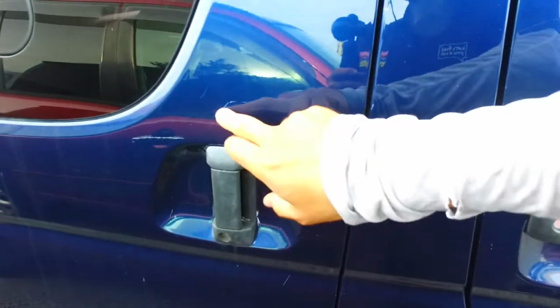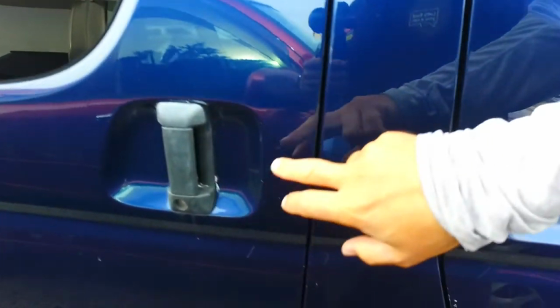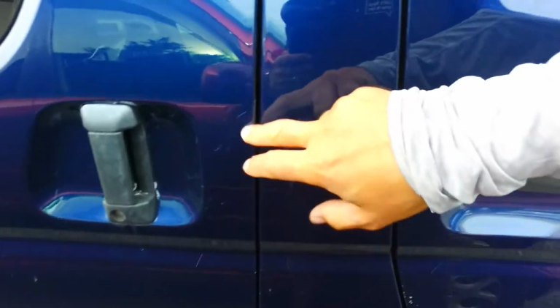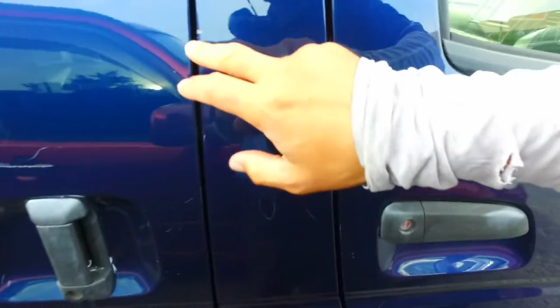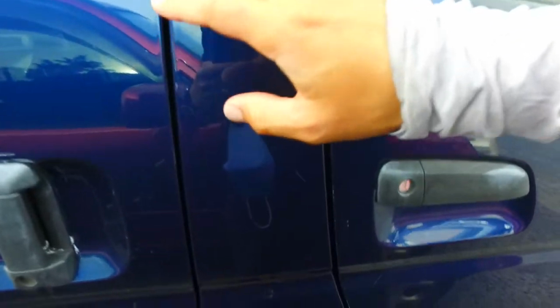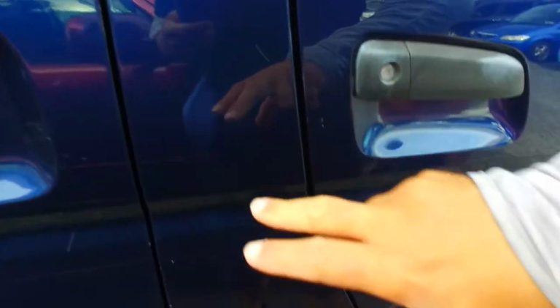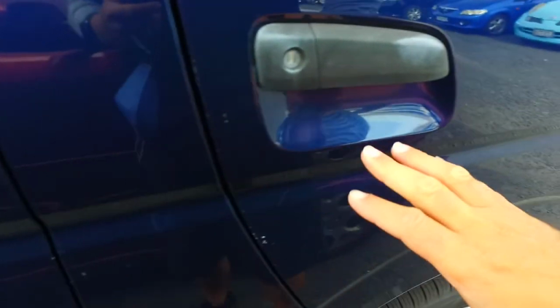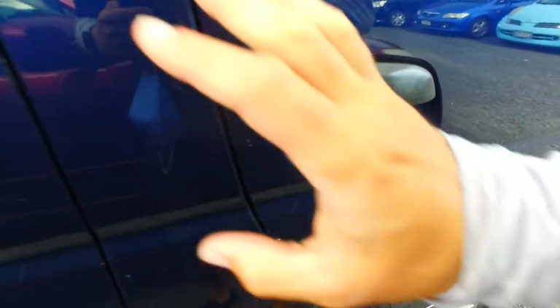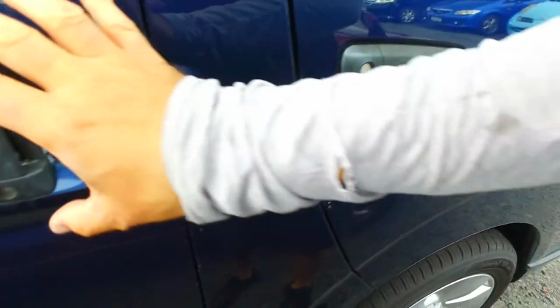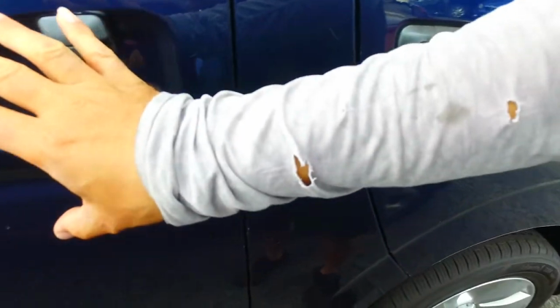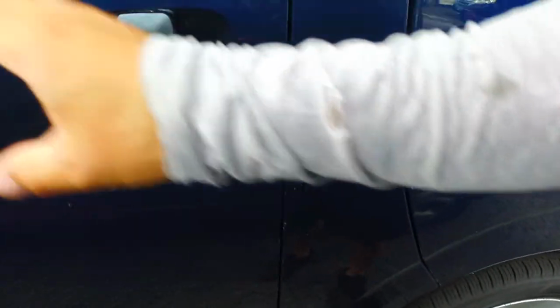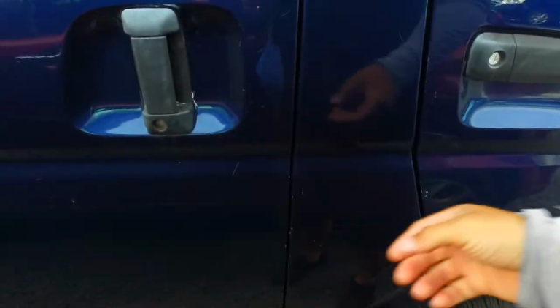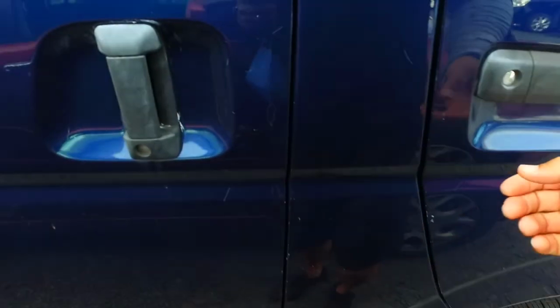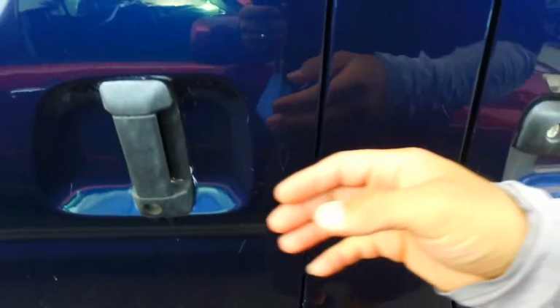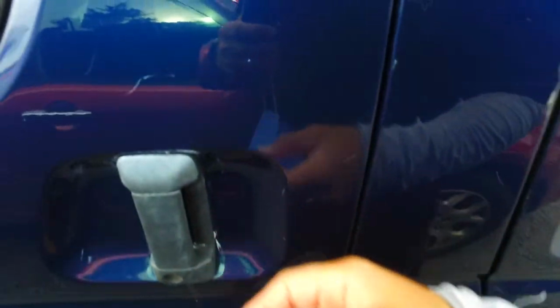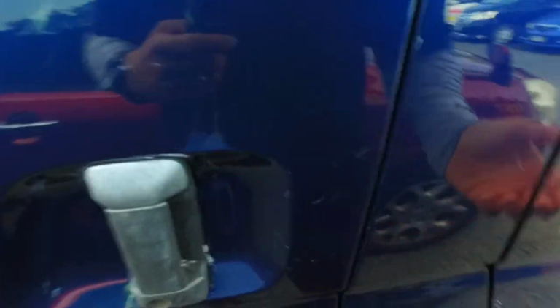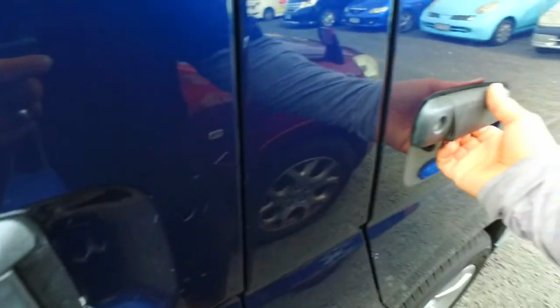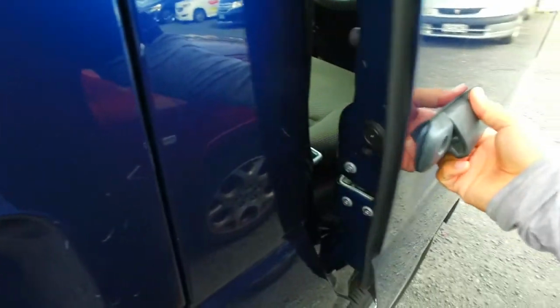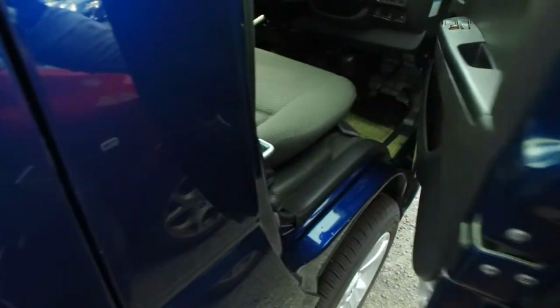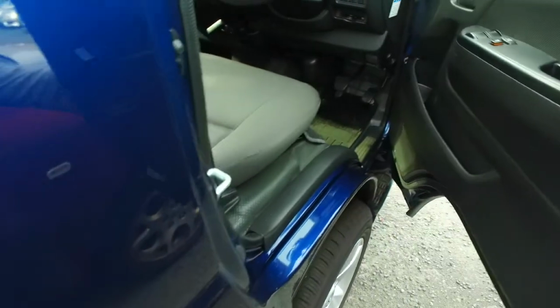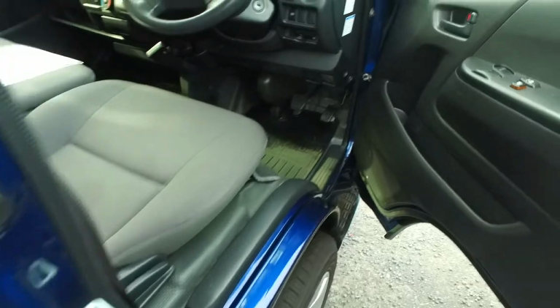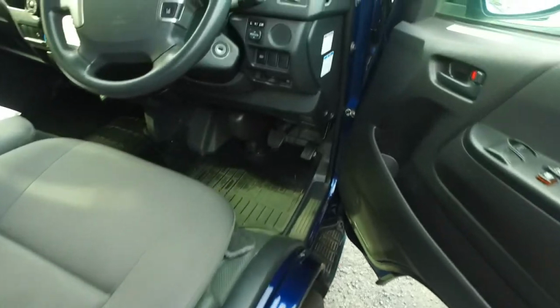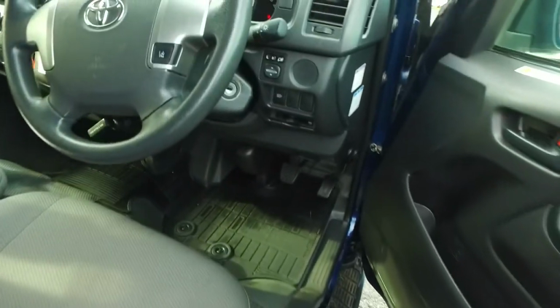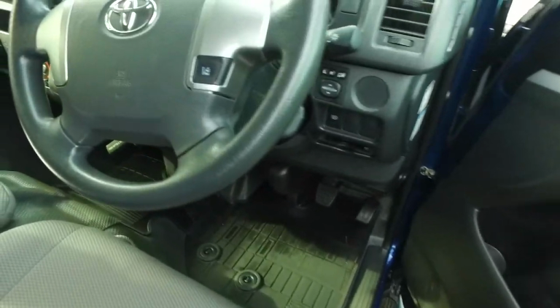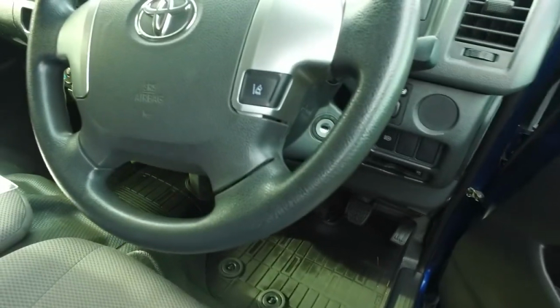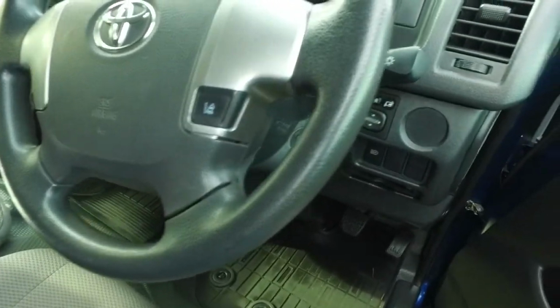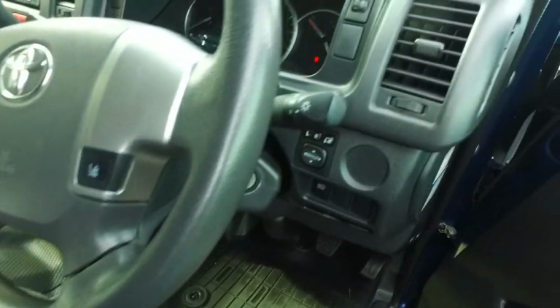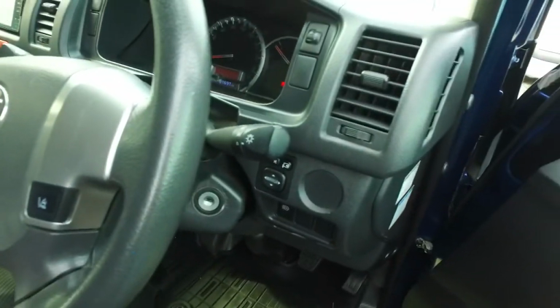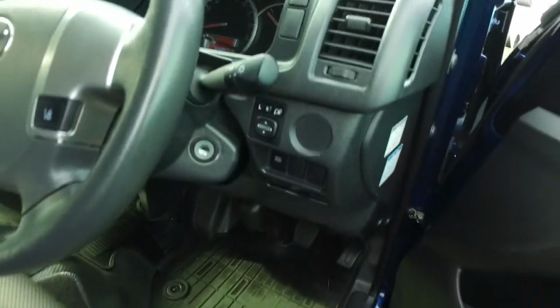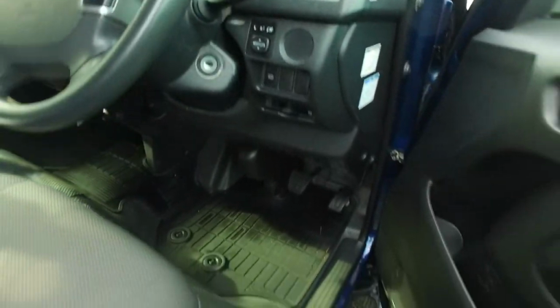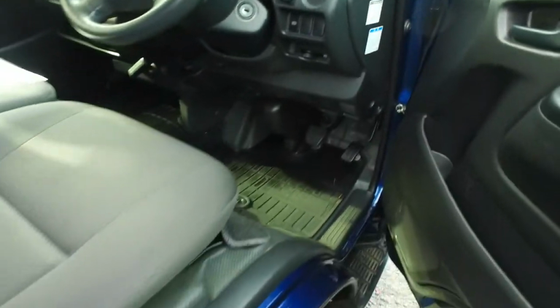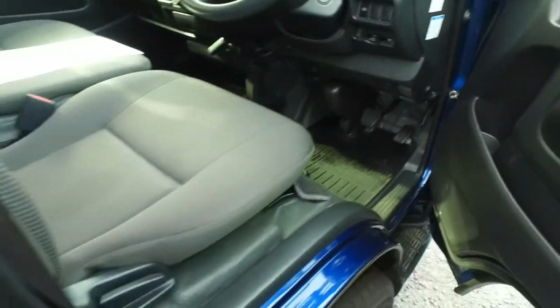There are a few marks and scratches unfortunately on the driver's side as you can see there, but it's definitely dual airbags — very handy. It also has lane departure warning and emergency brake pre-crash as well.